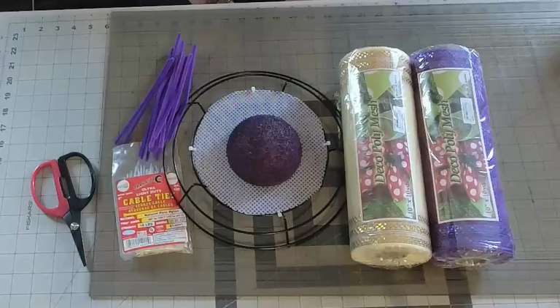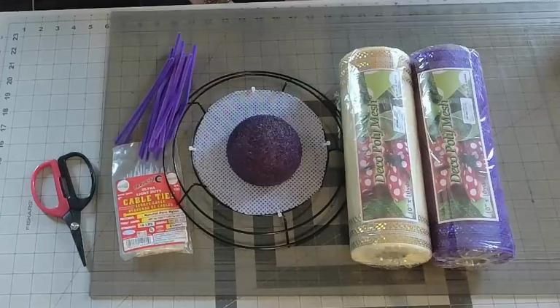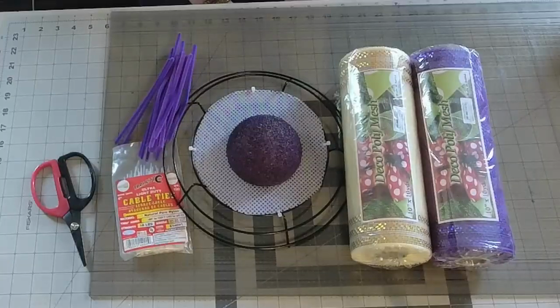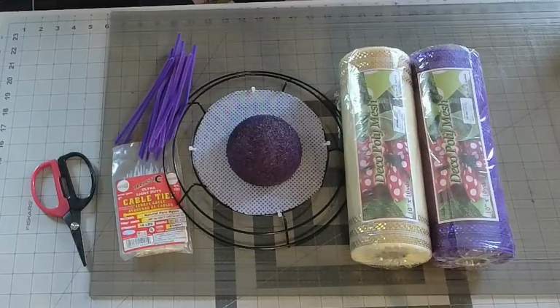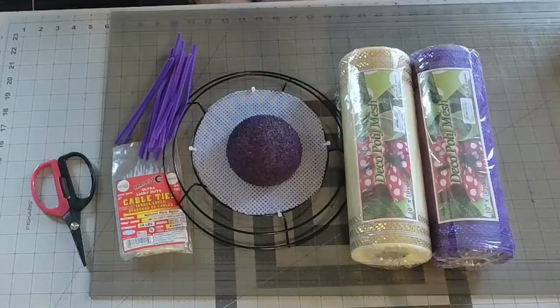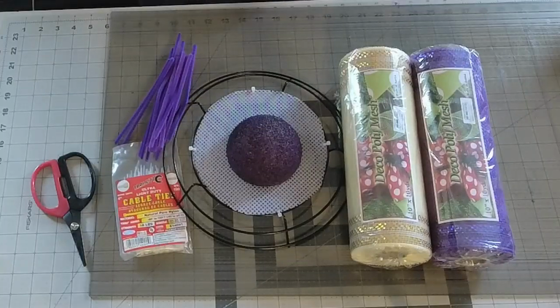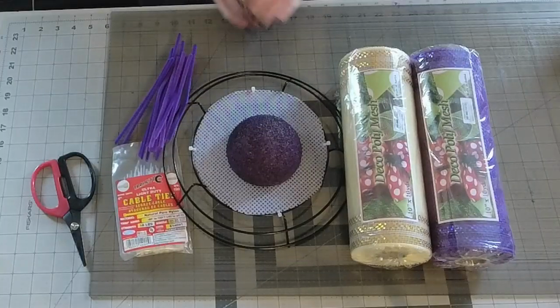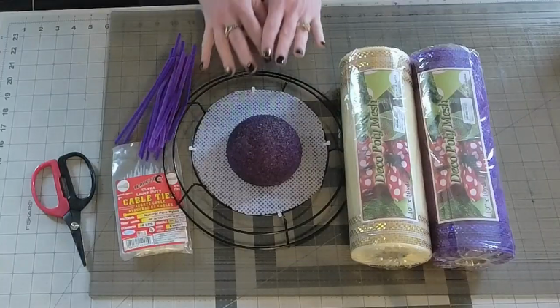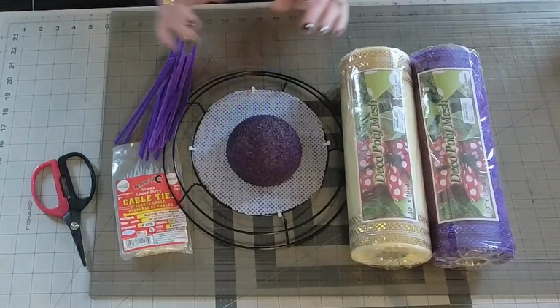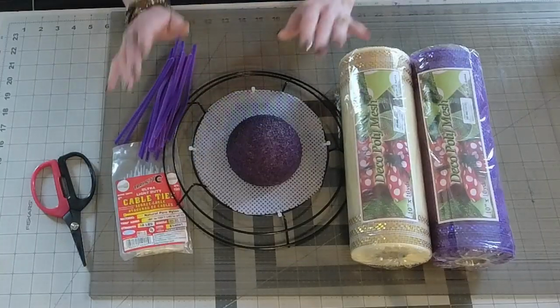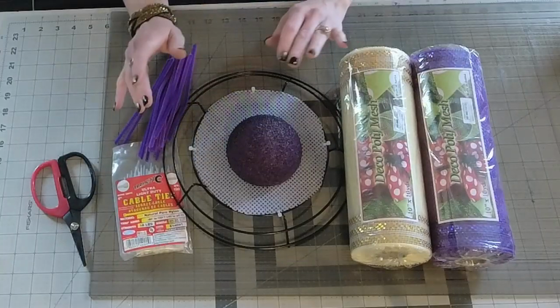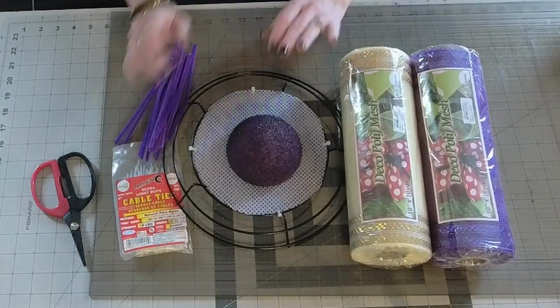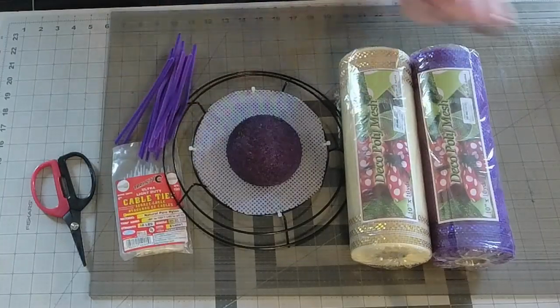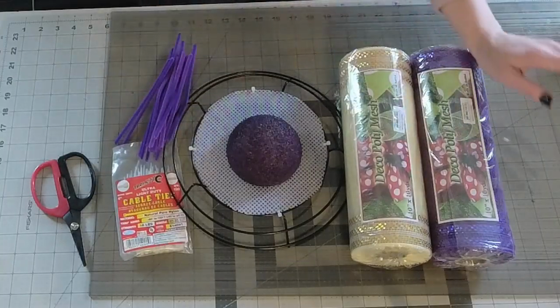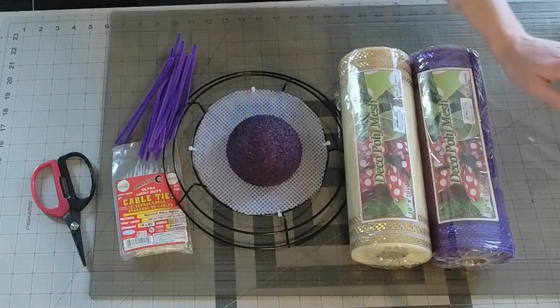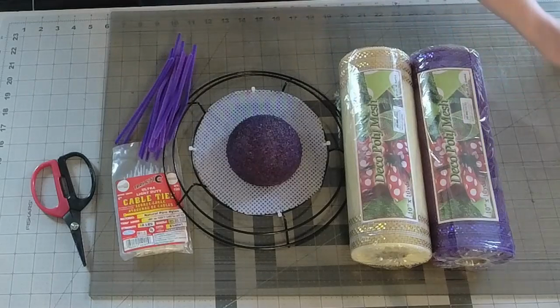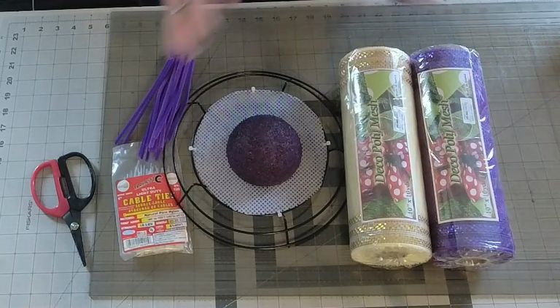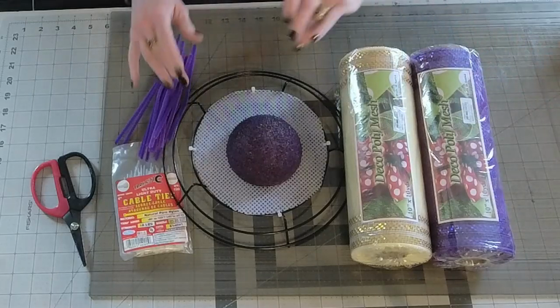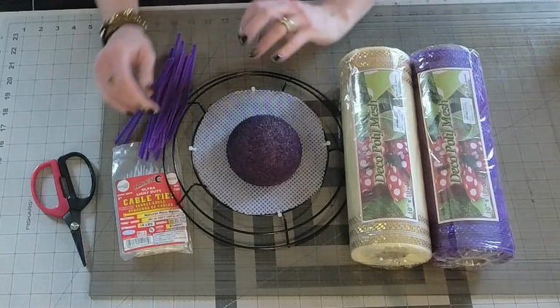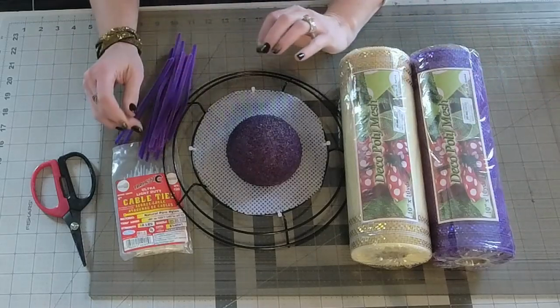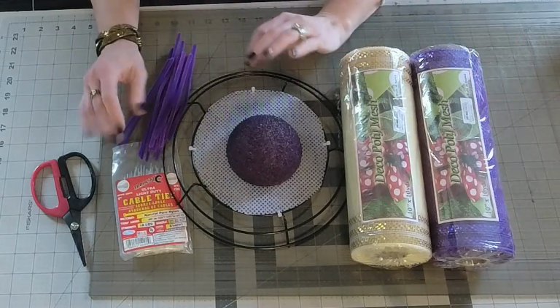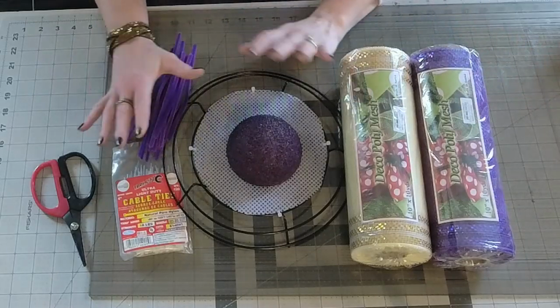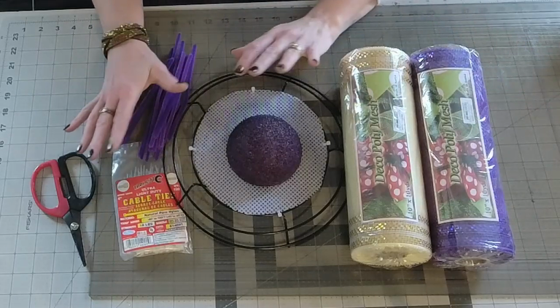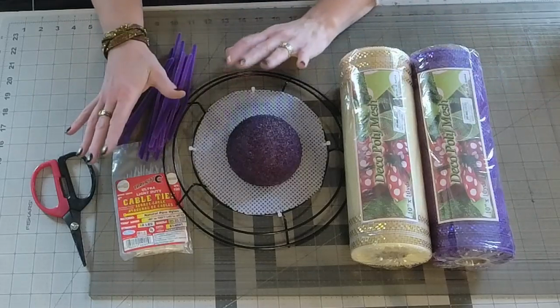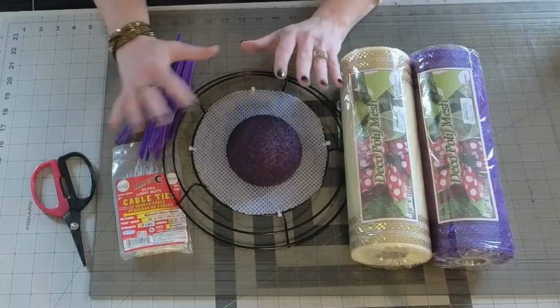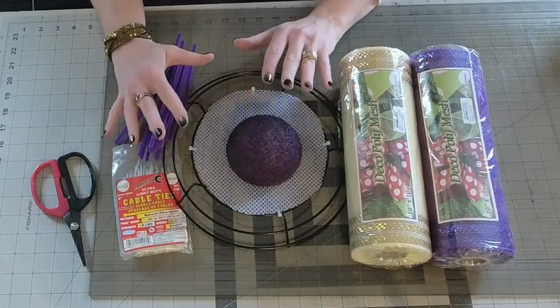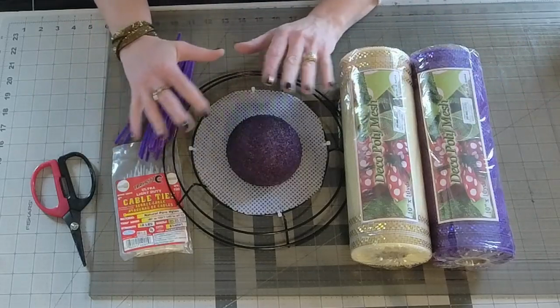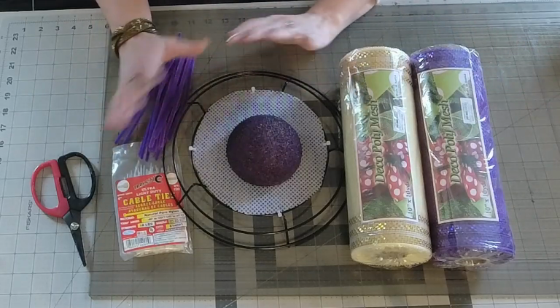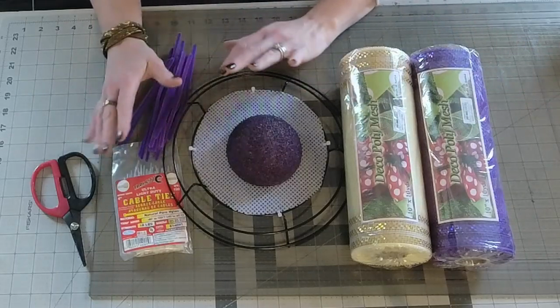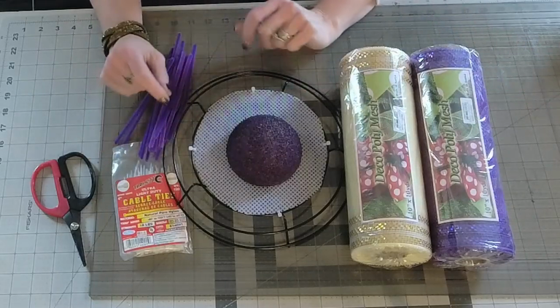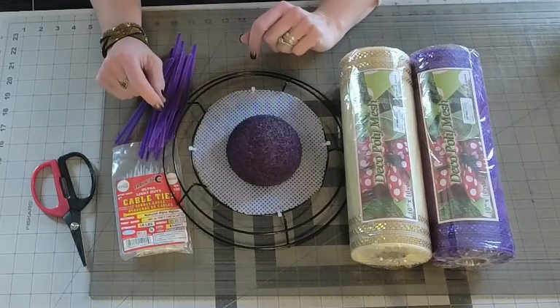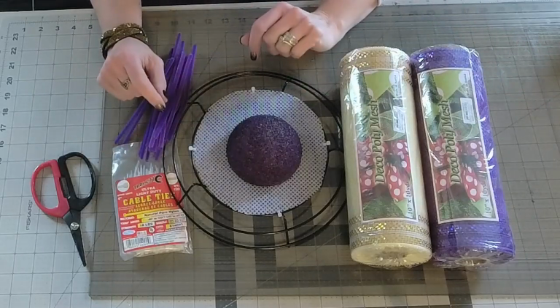Hi everyone, it's Michelle from A Noble Touch. Today we're going to do a little bit of a different flower — we're going to add some of the pinwheel effect with my single petal fold.